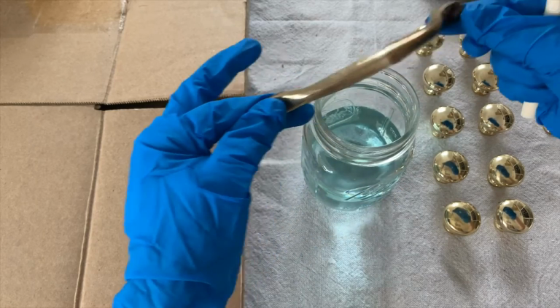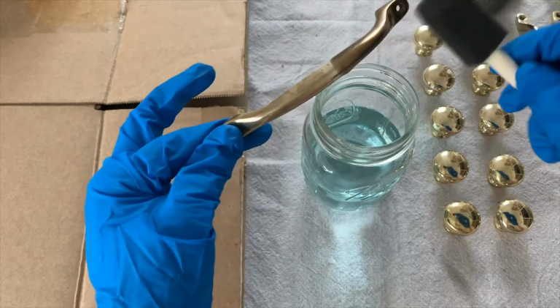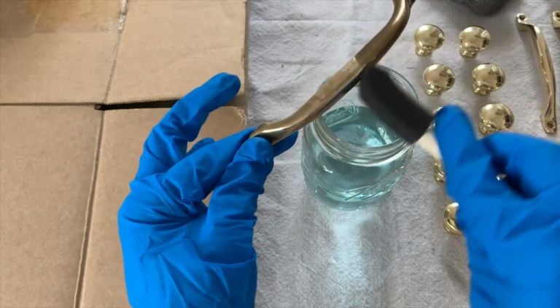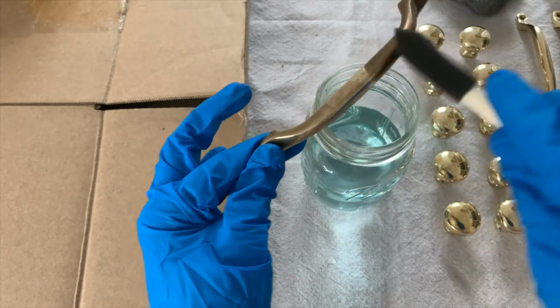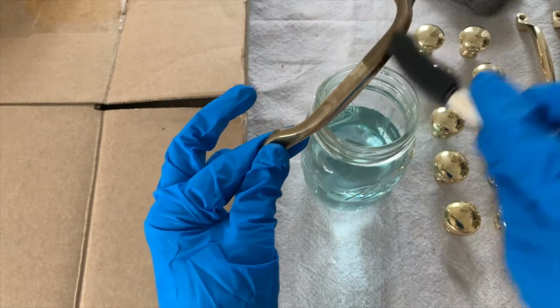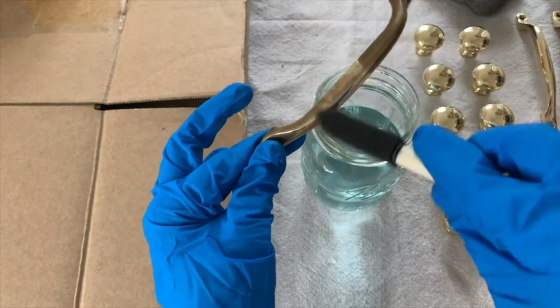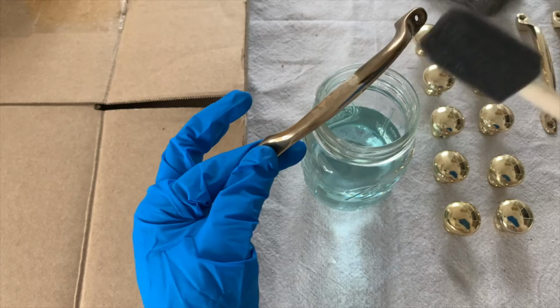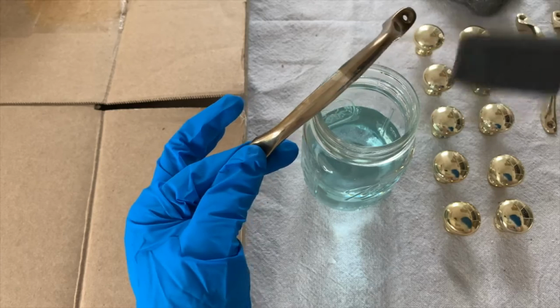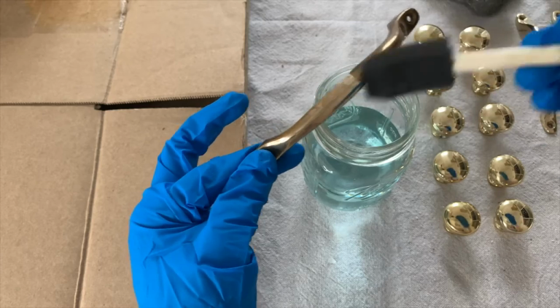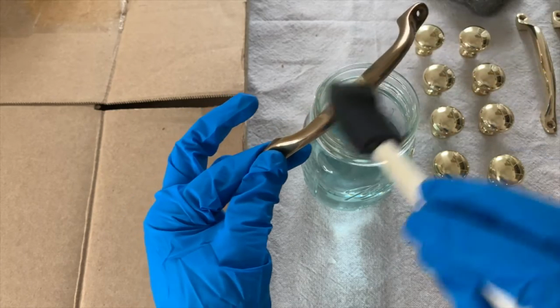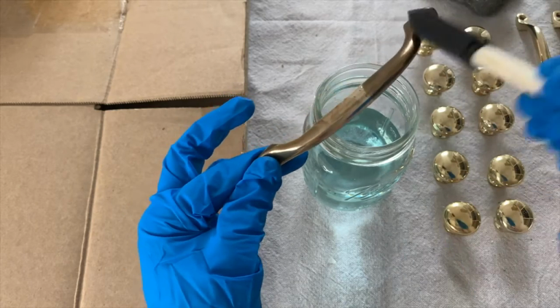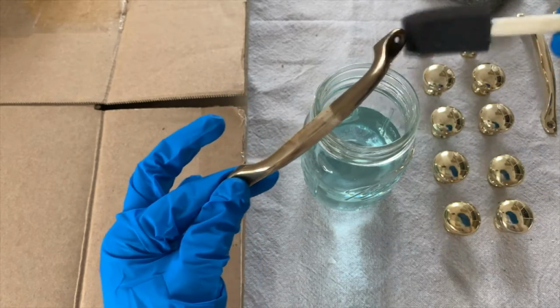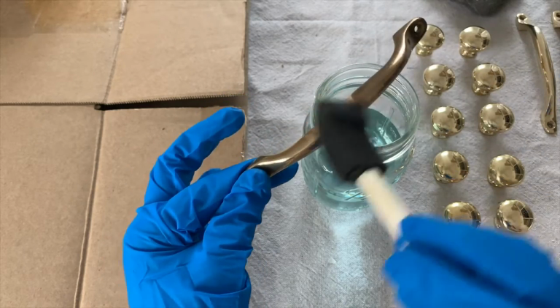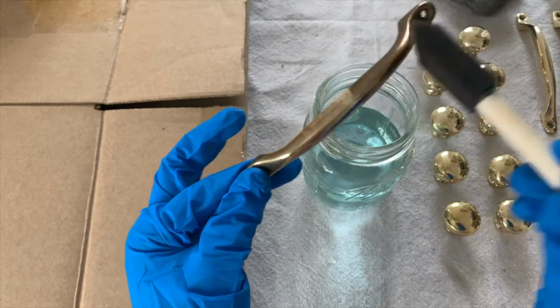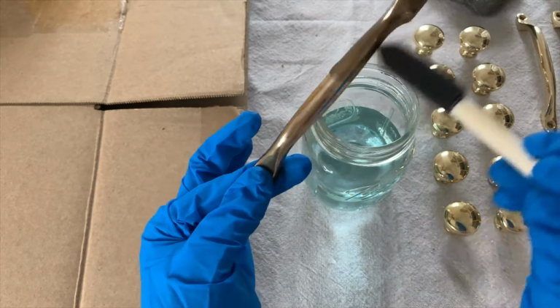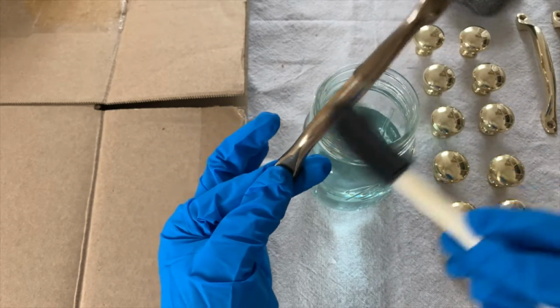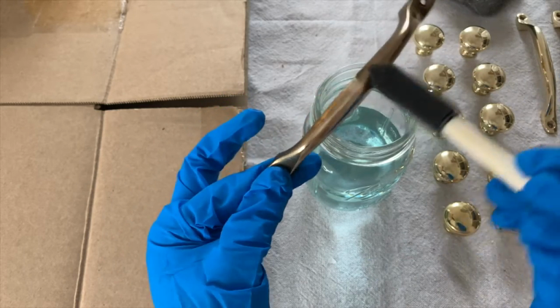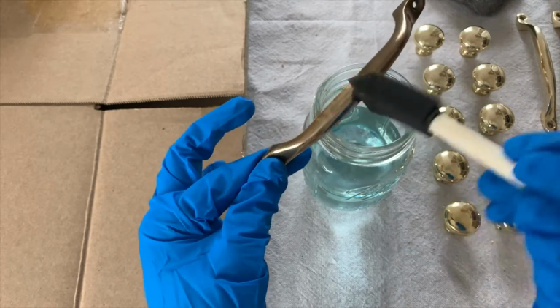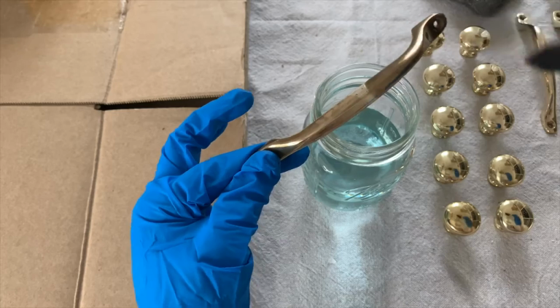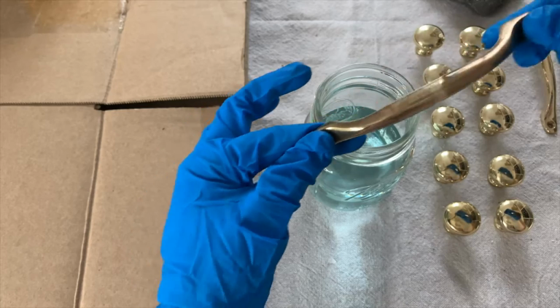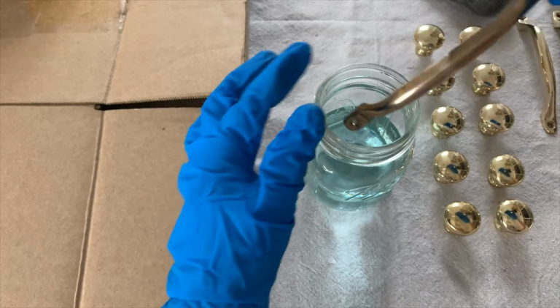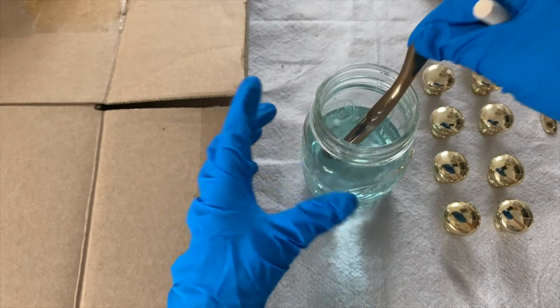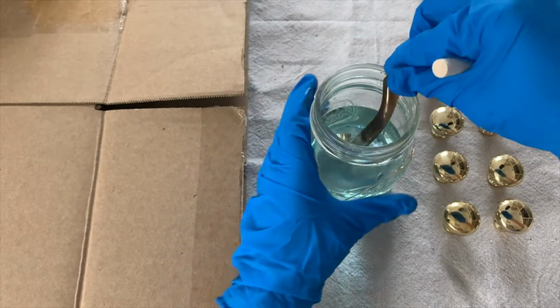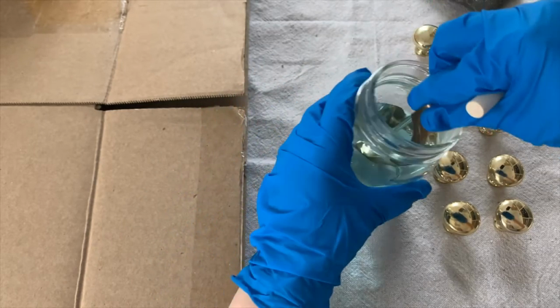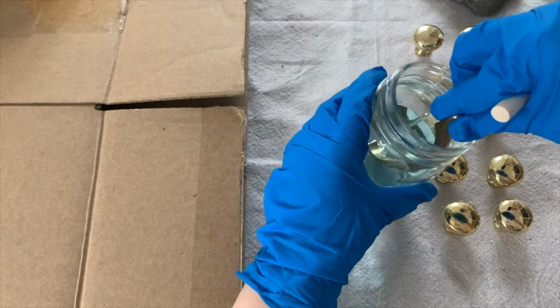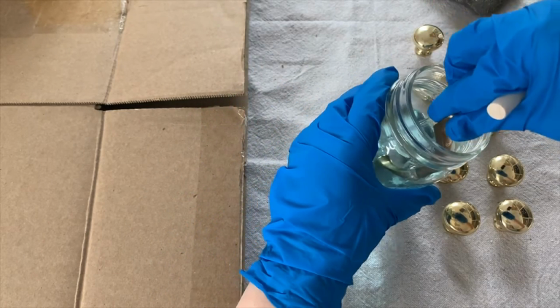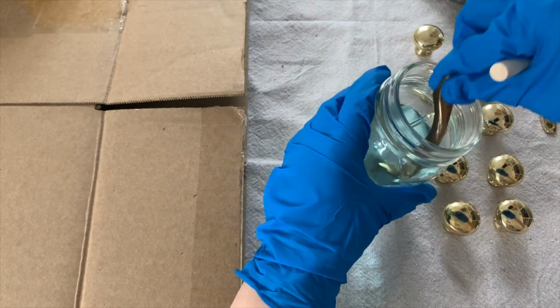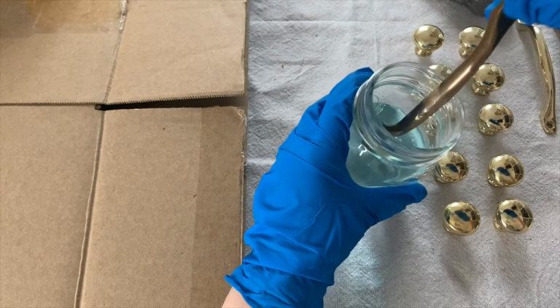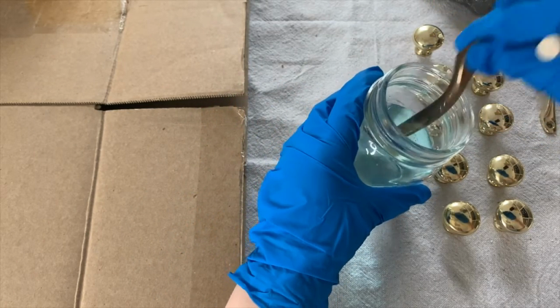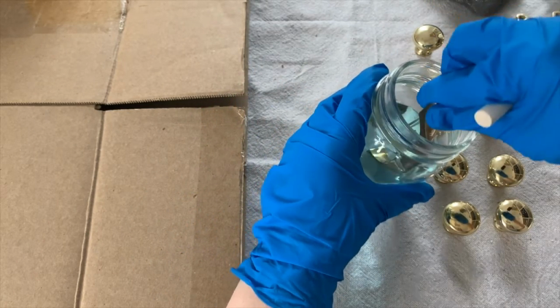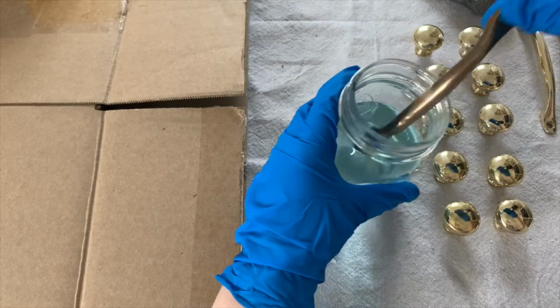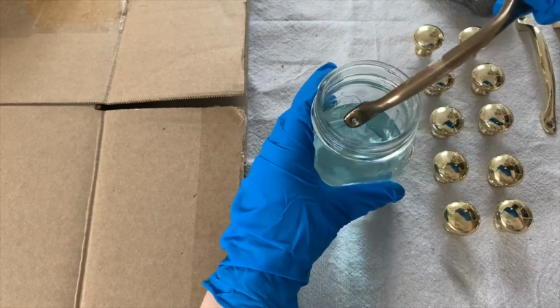I pulled it out and you can see that the top half got much darker than the bottom half, and I was kind of freaking out at this point. But don't worry, it's all going to be okay. If yours does this, just dip it back into the brass ager until it starts looking even.